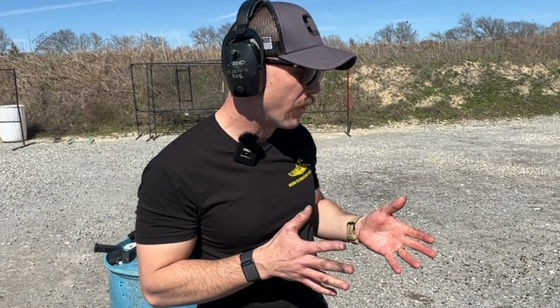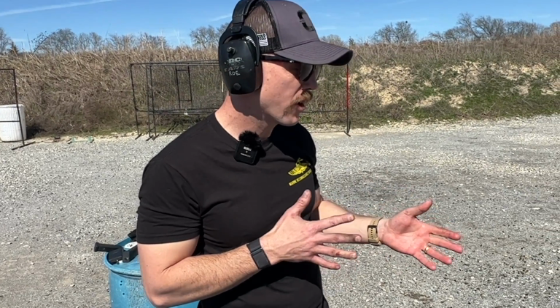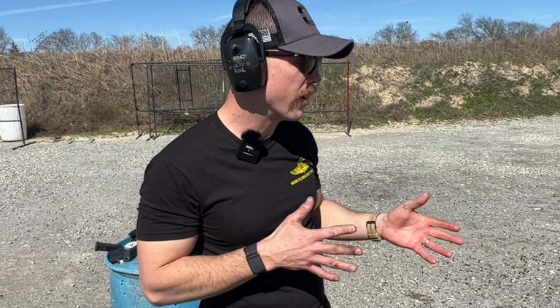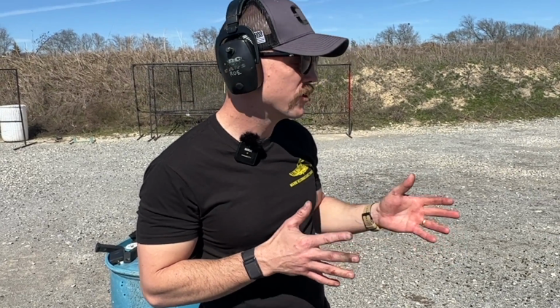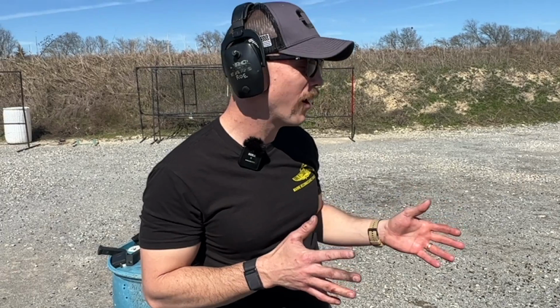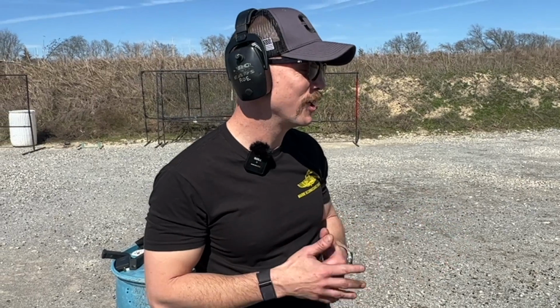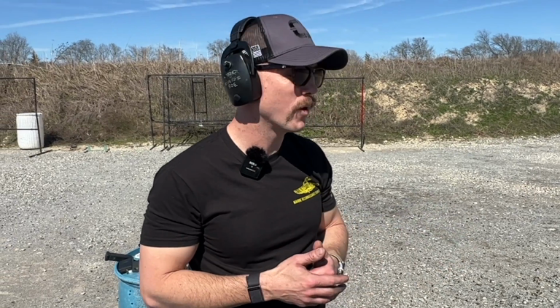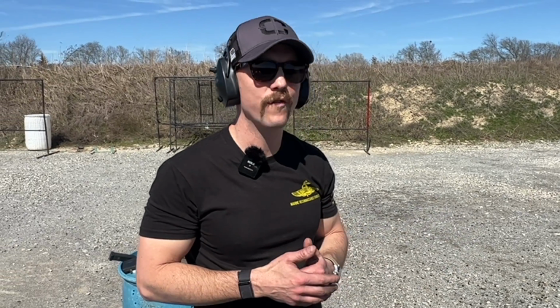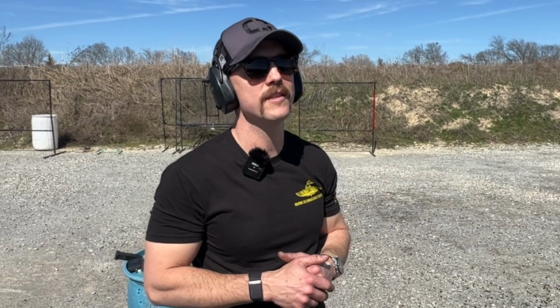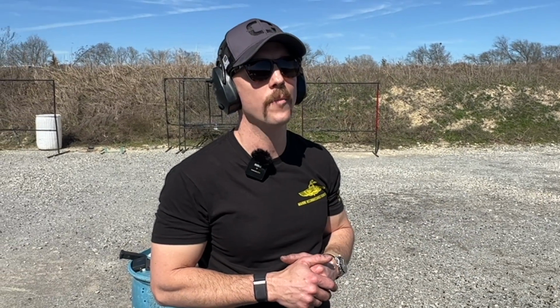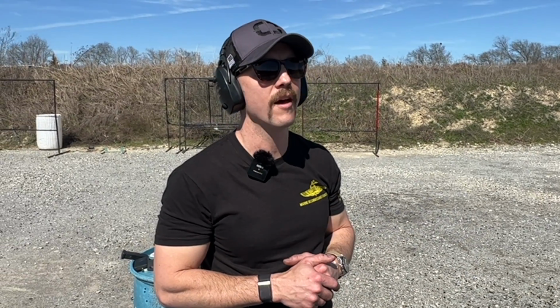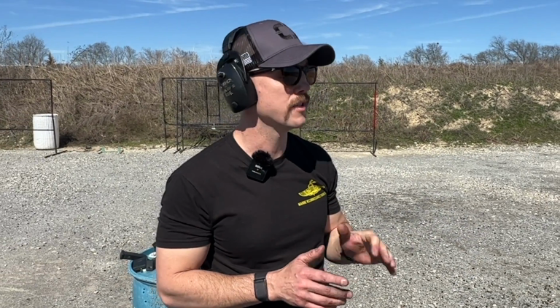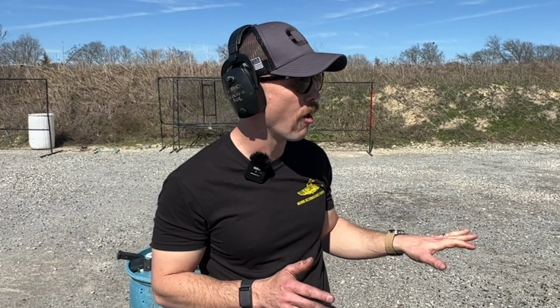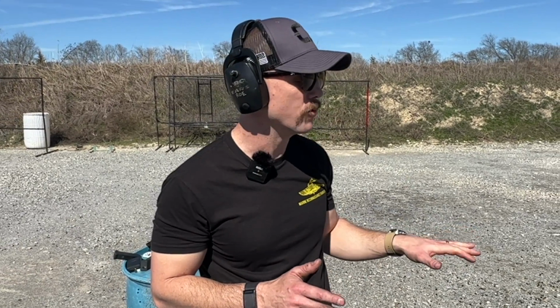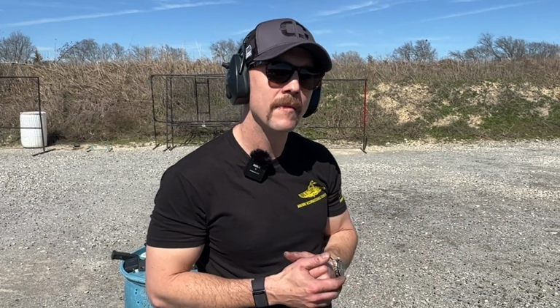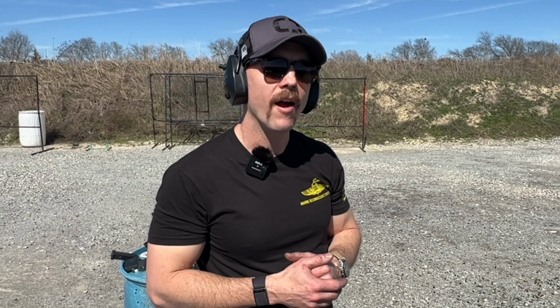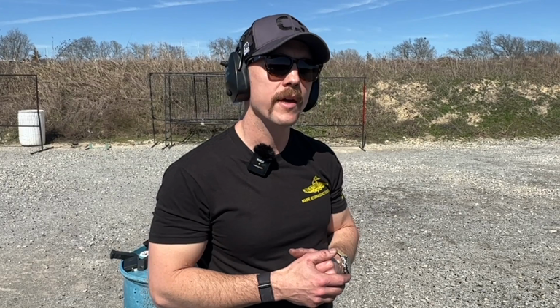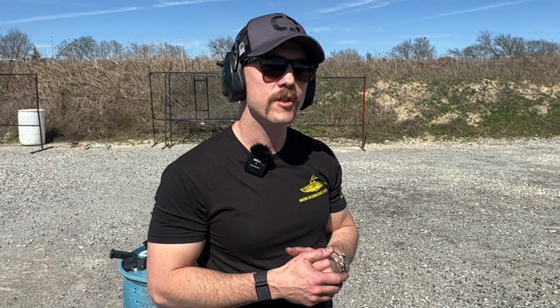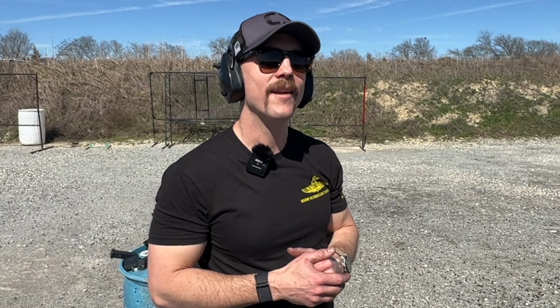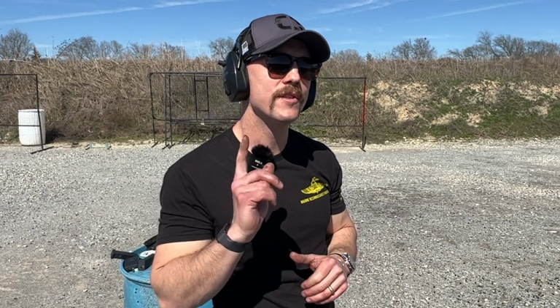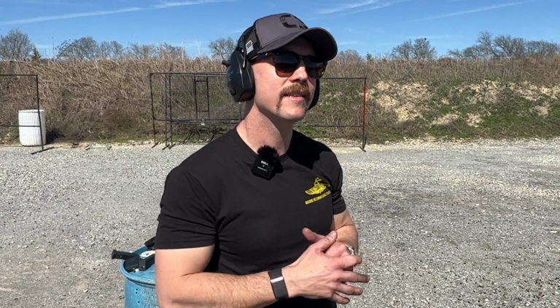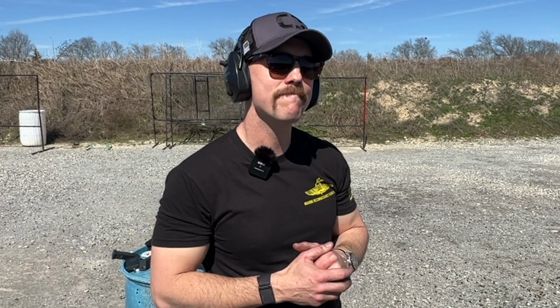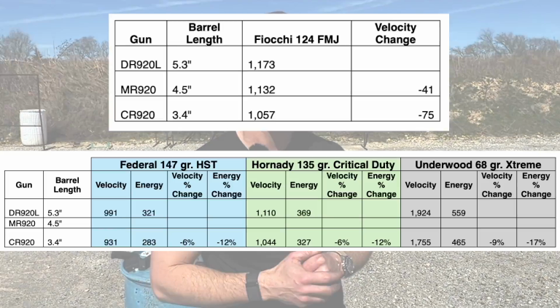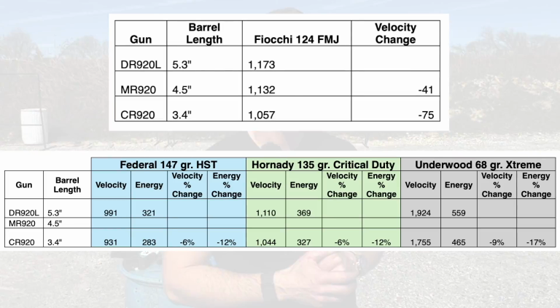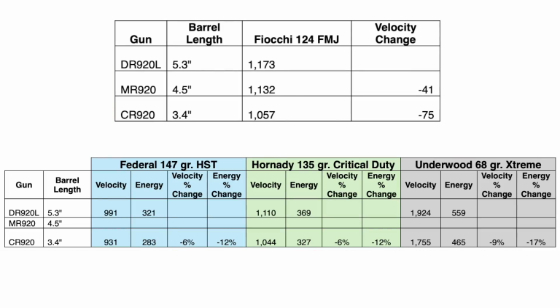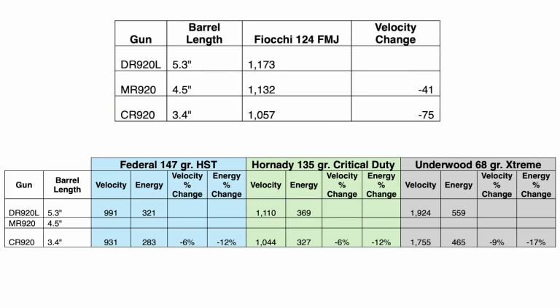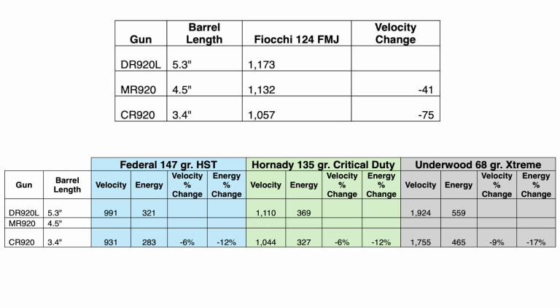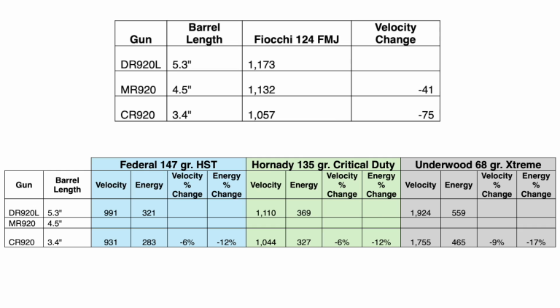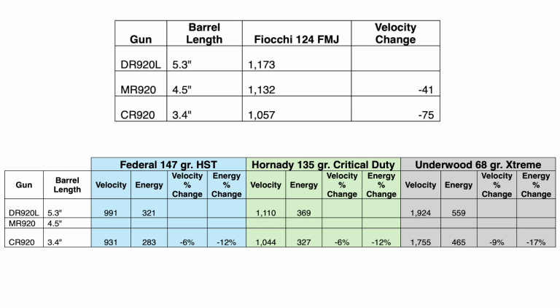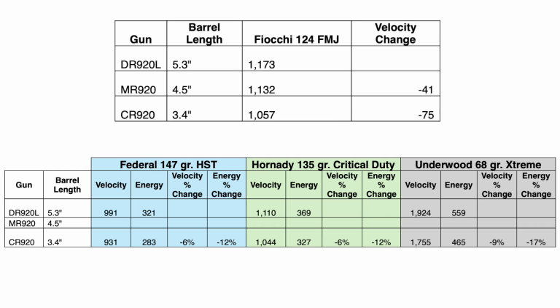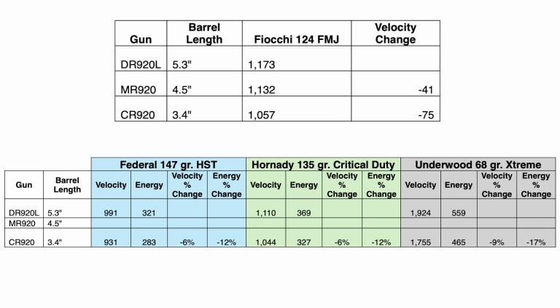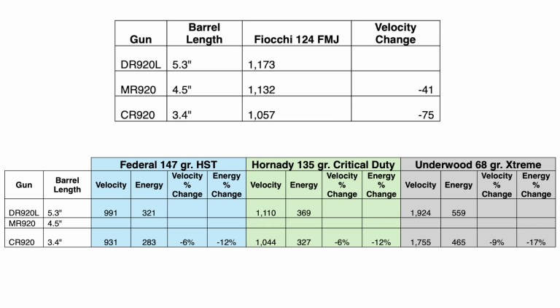There's no question the DR920L's five-plus inch barrel picks up a lot of velocity on all of these loads. That's what we got for you this week and we will see you next time.